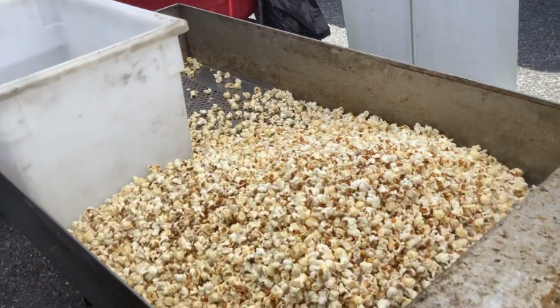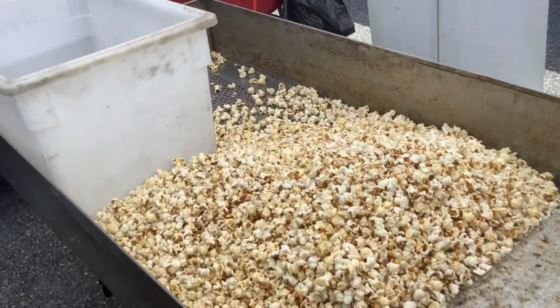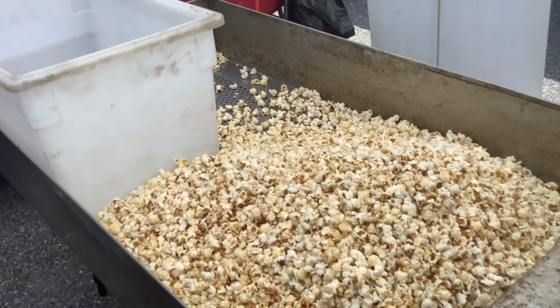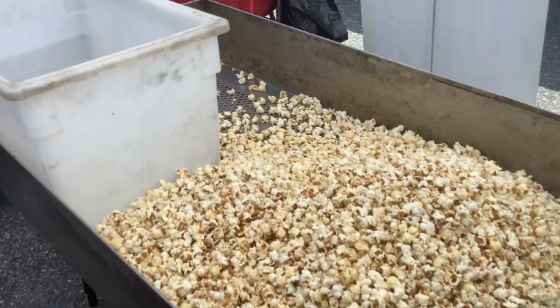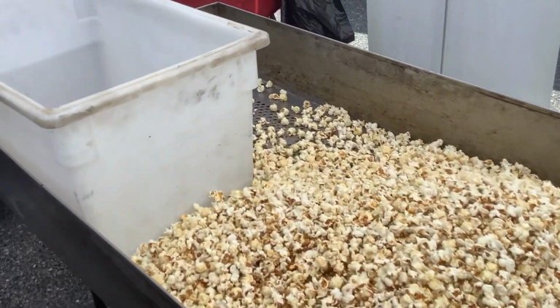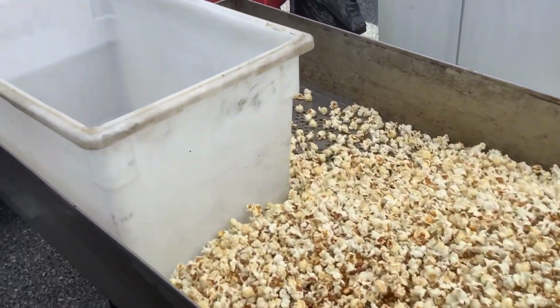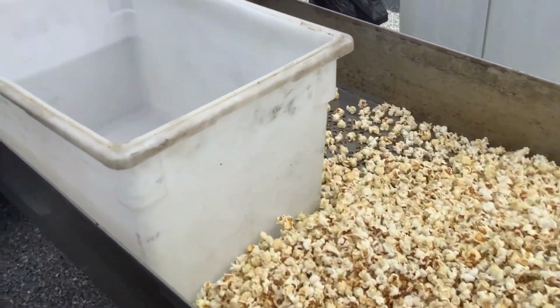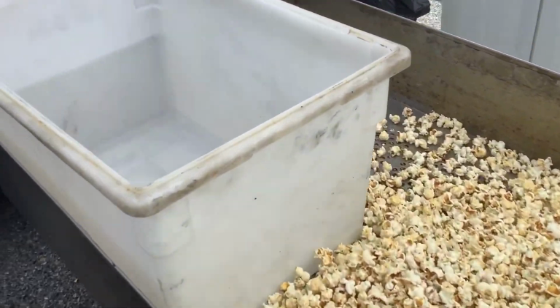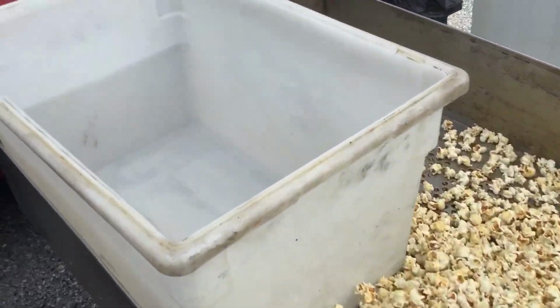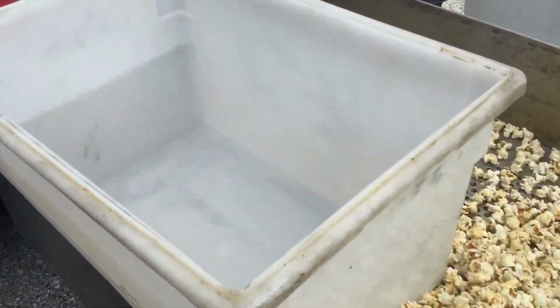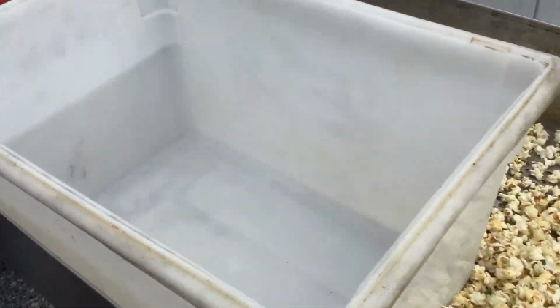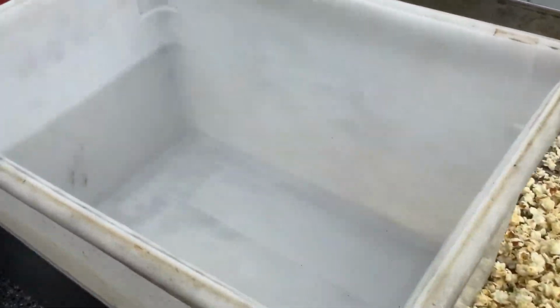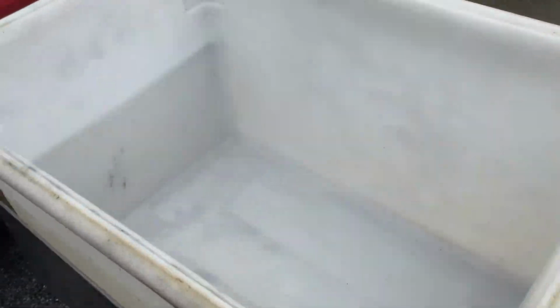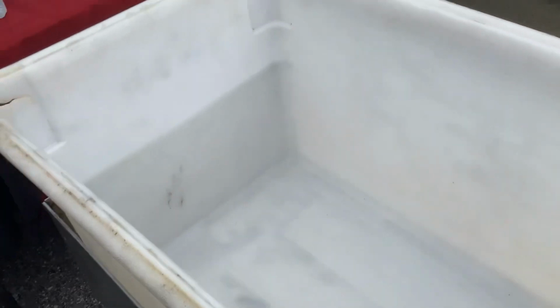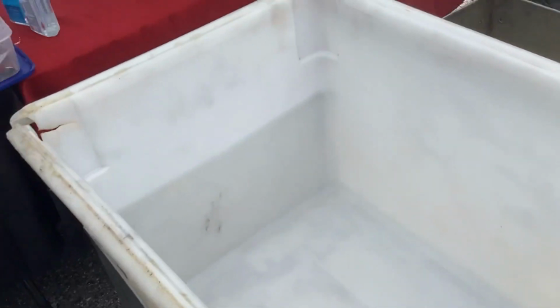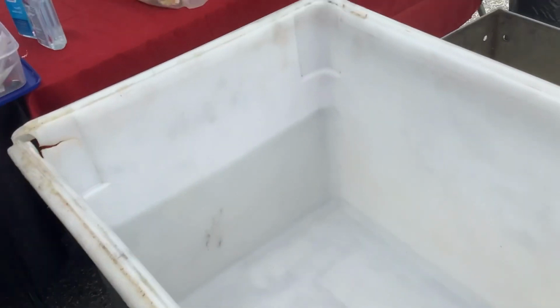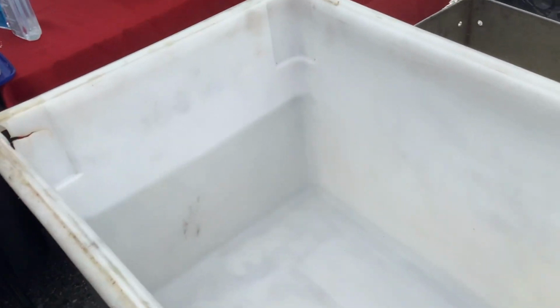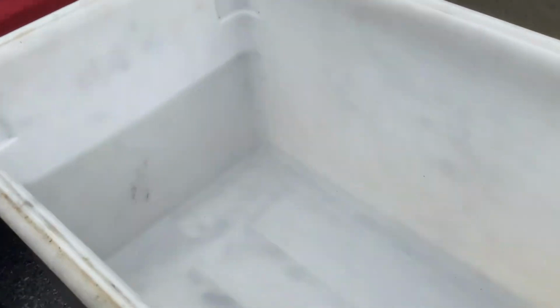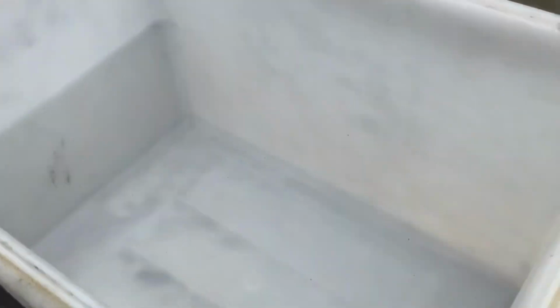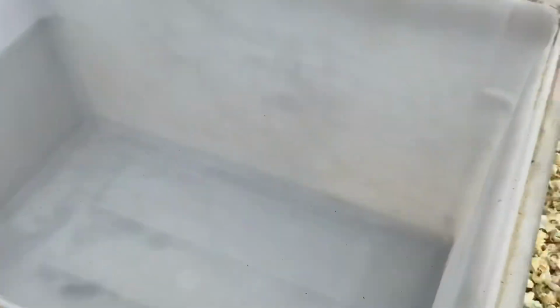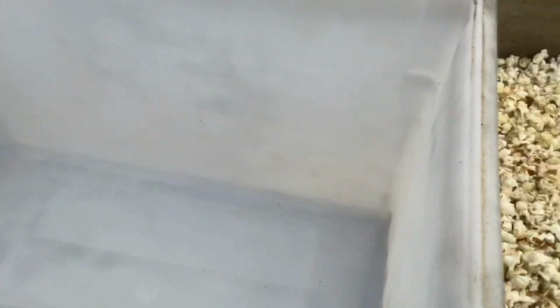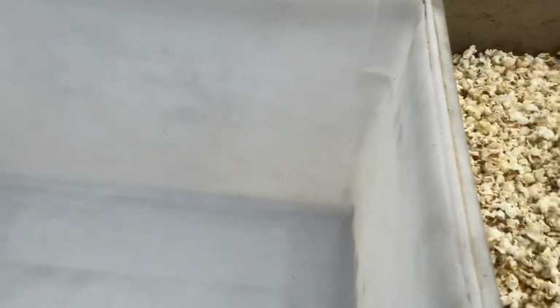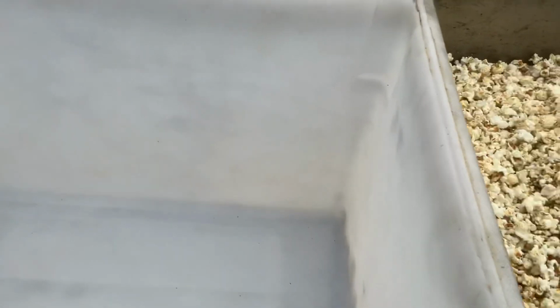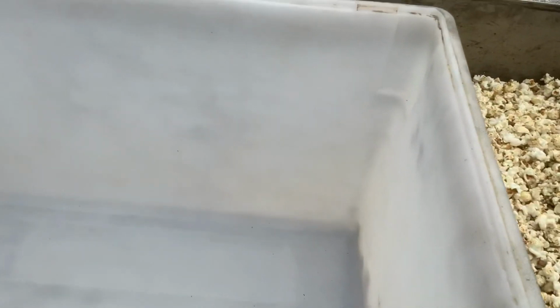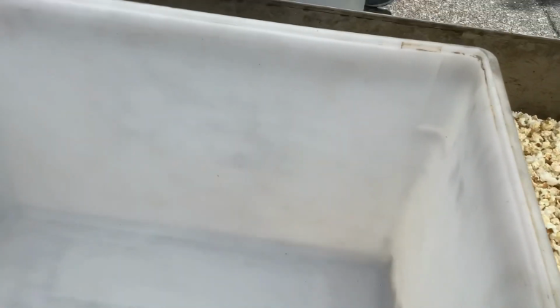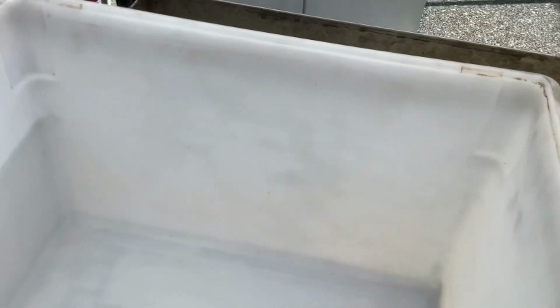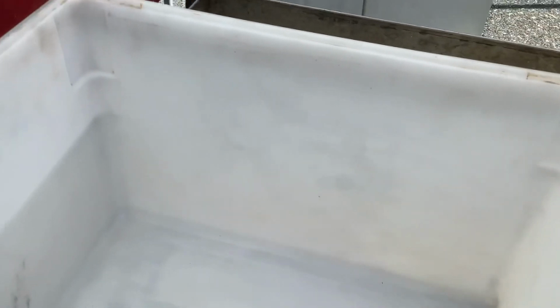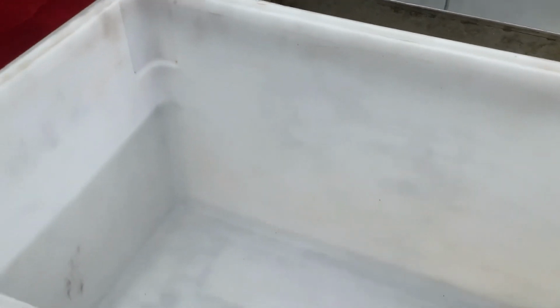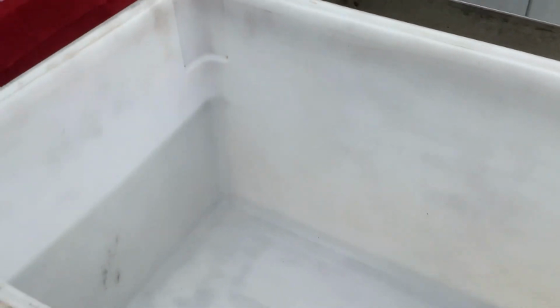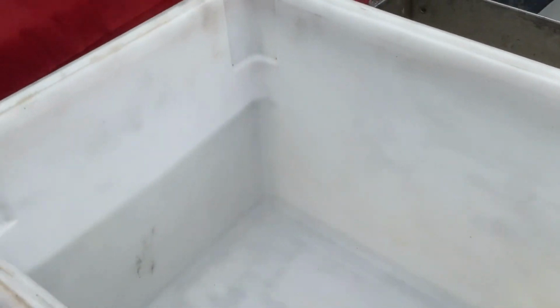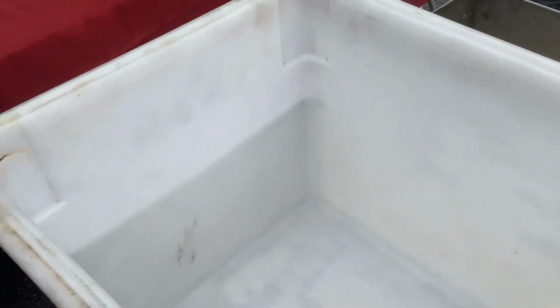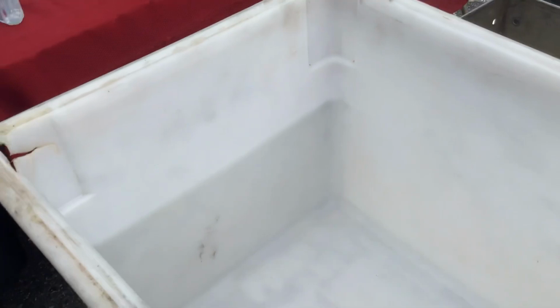So I use a food safe bin here. I clean it out each time before and after, and then I use these little mason jars here.